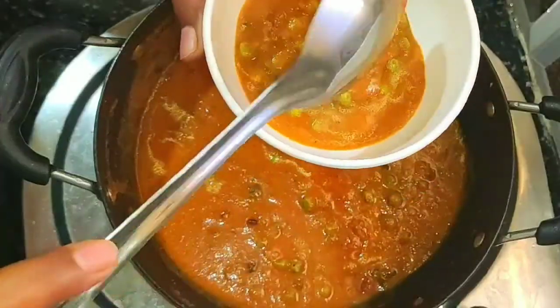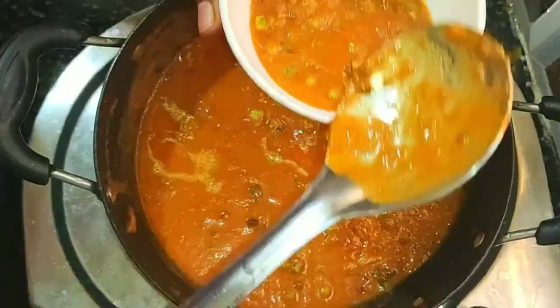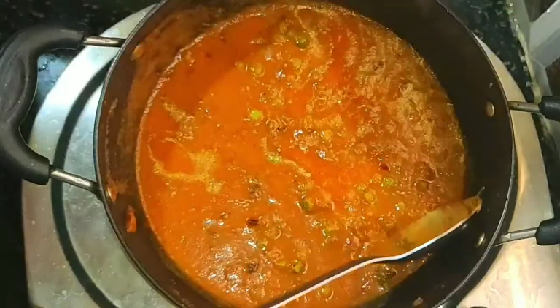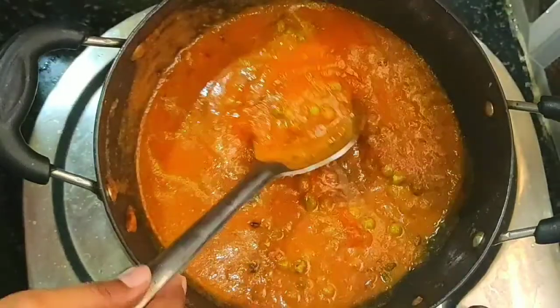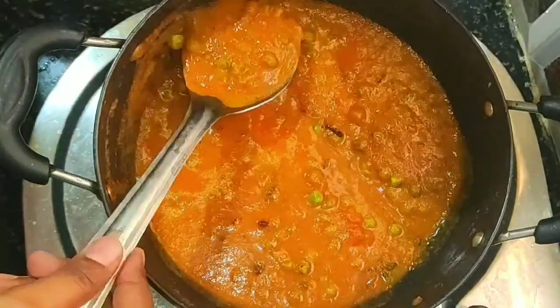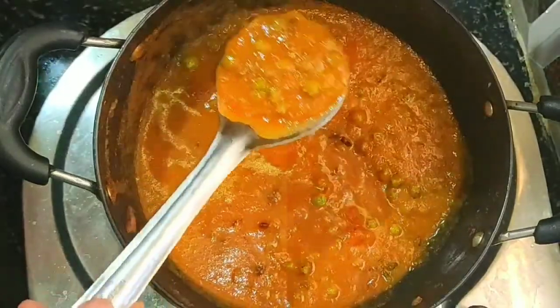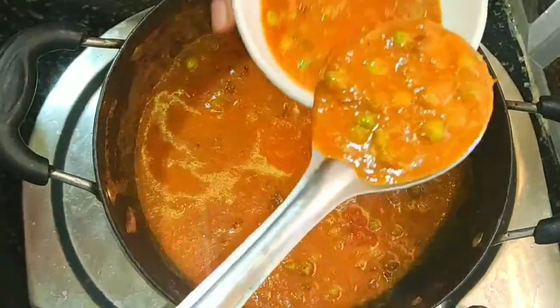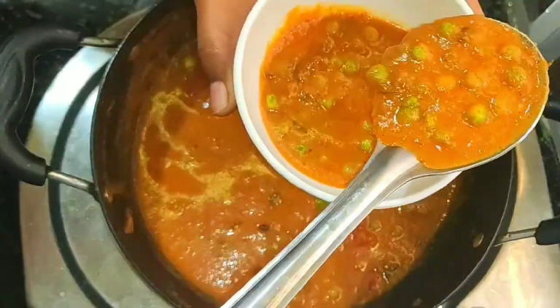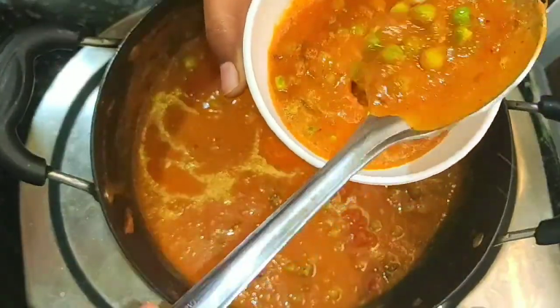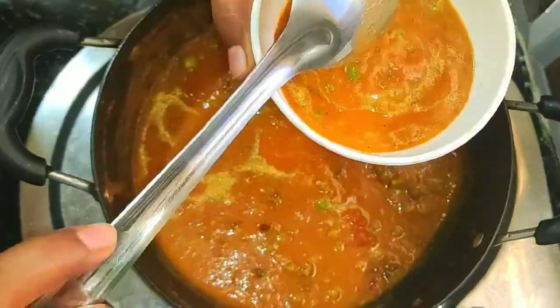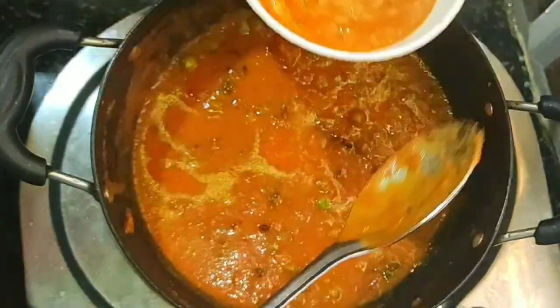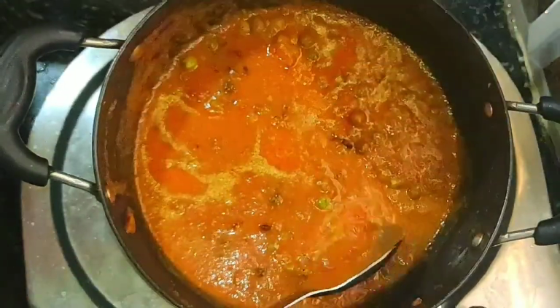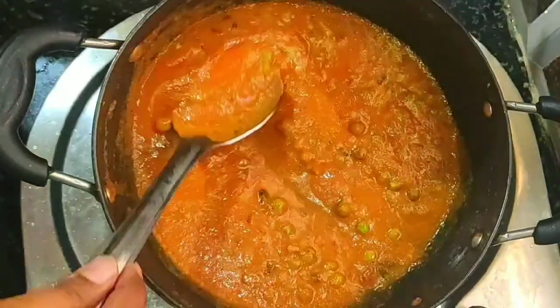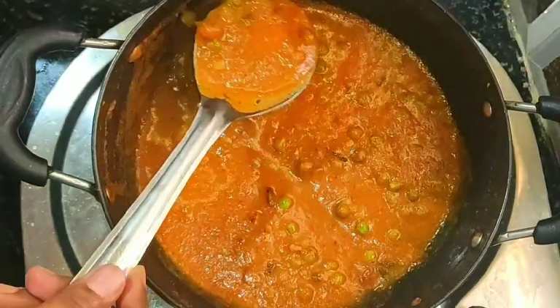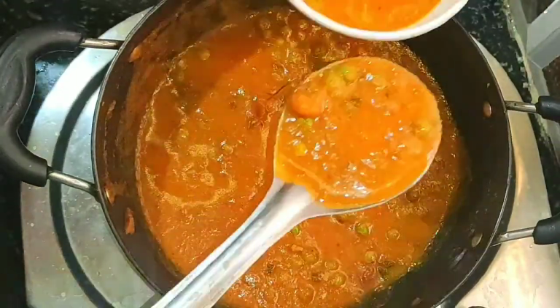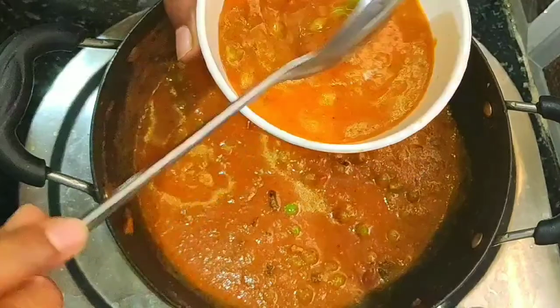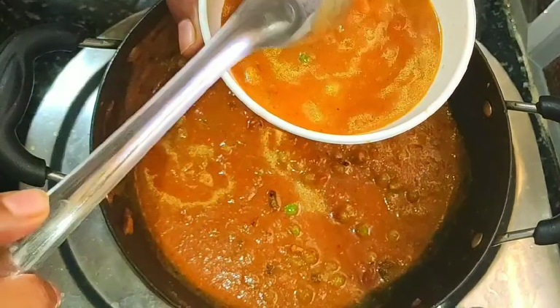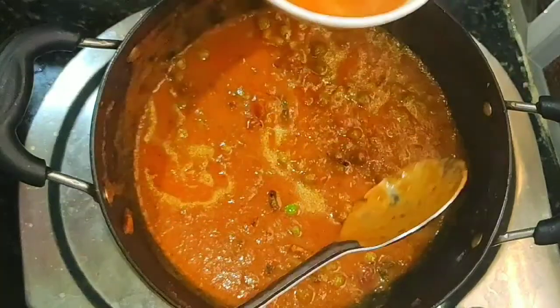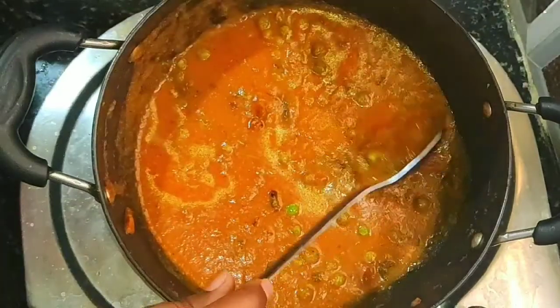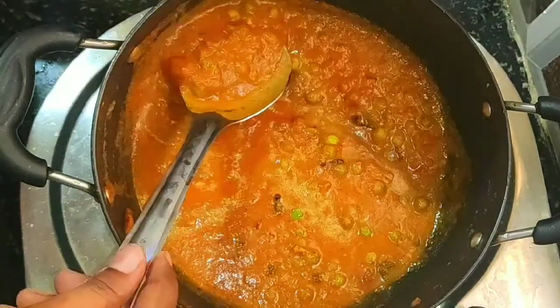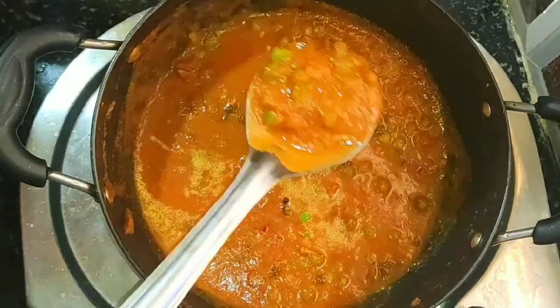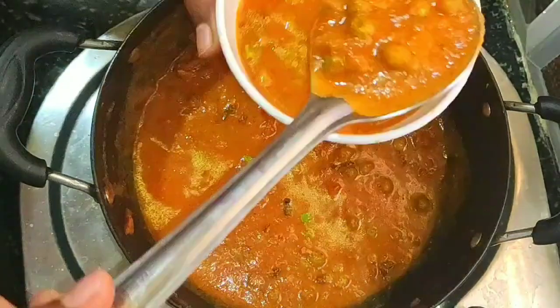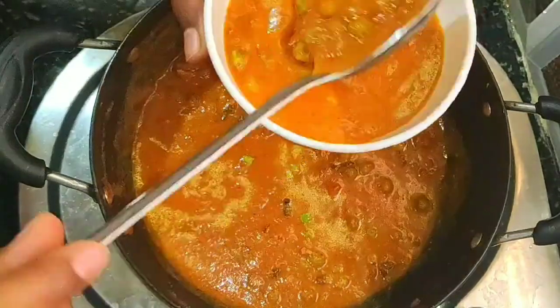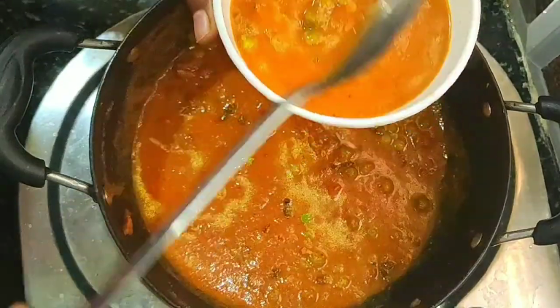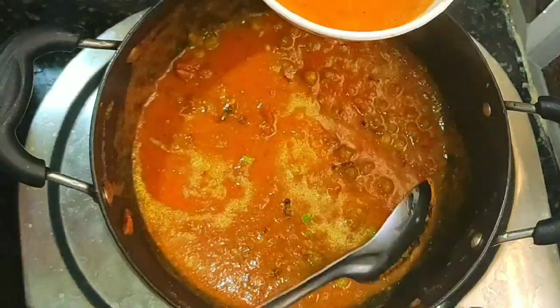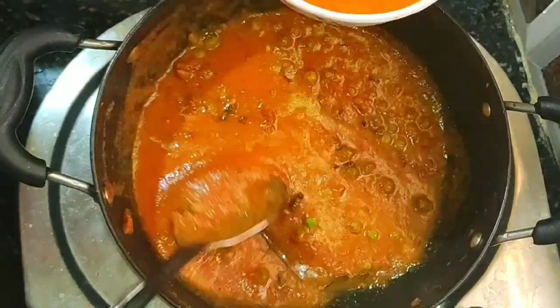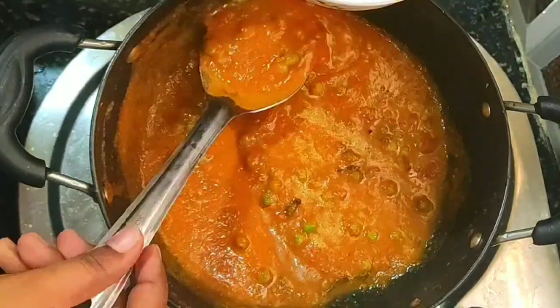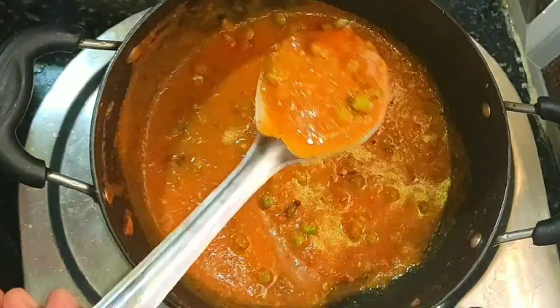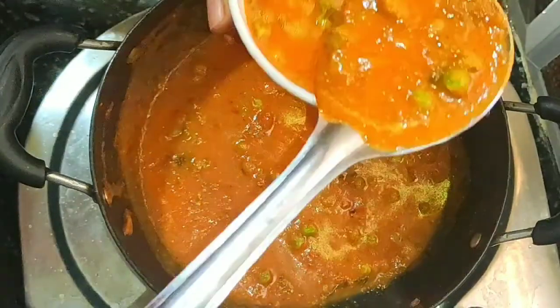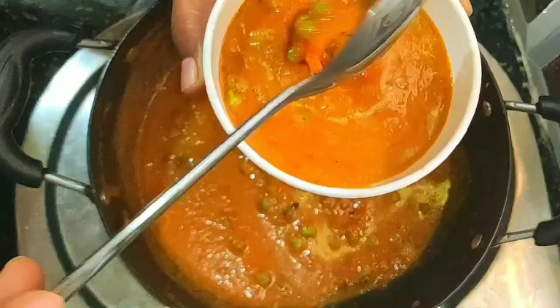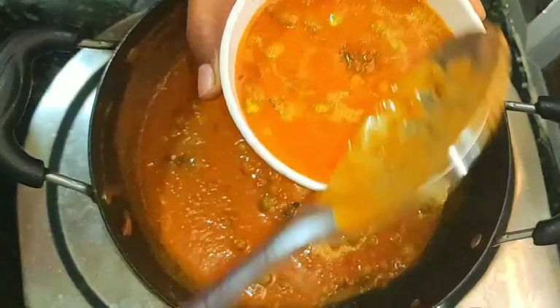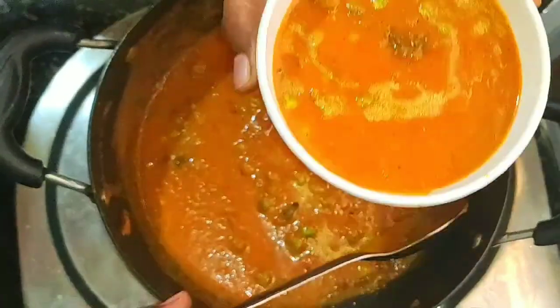That's it! A very, very tasty and simple green peas gravy is ready. You can also try this green peas gravy at your home. Try this recipe and let me know in the comment section.